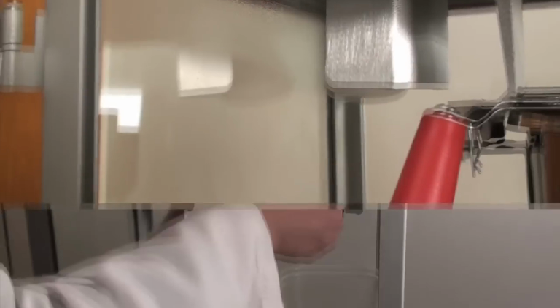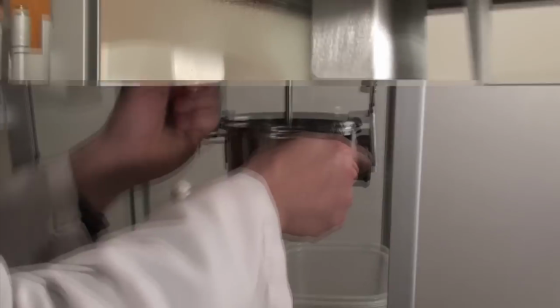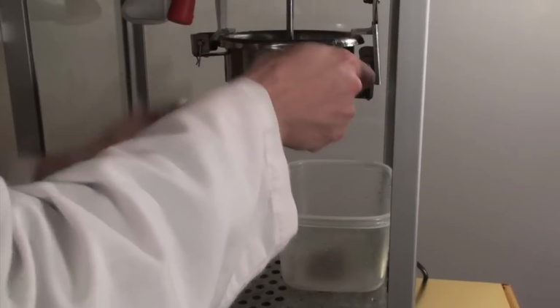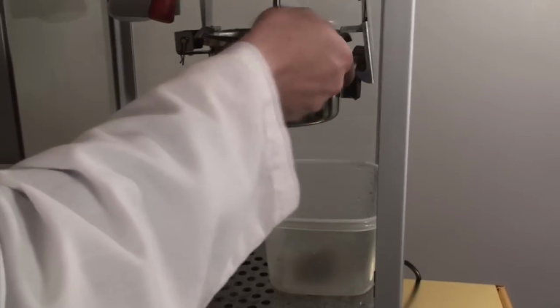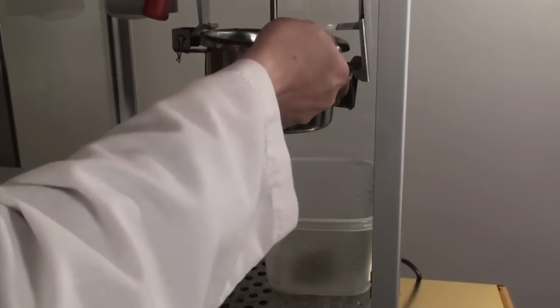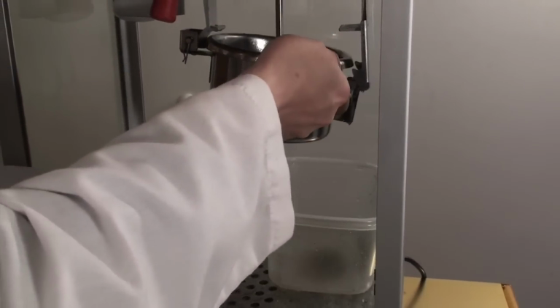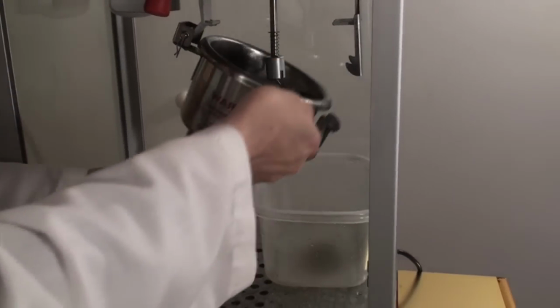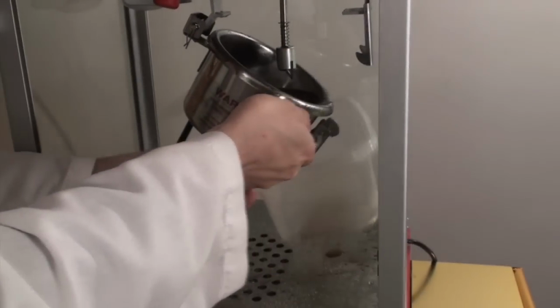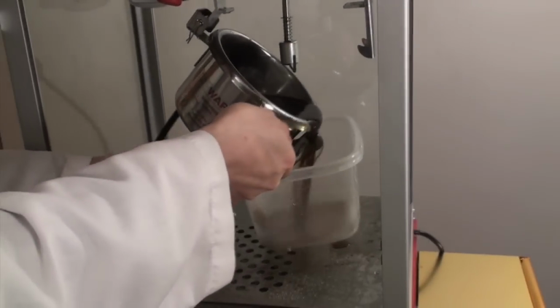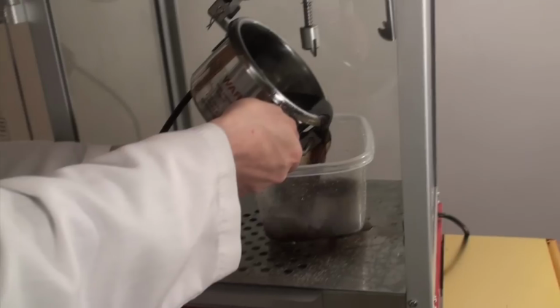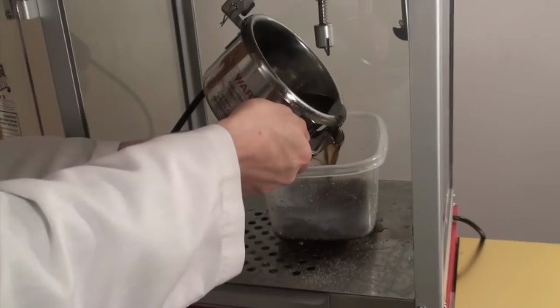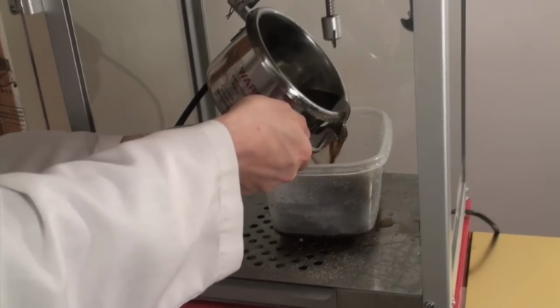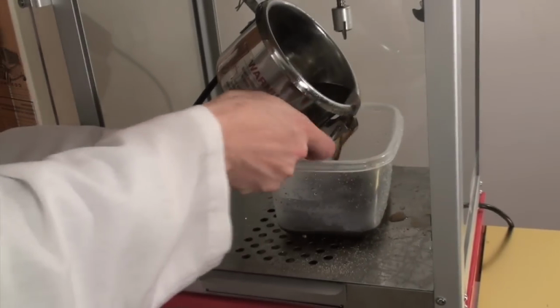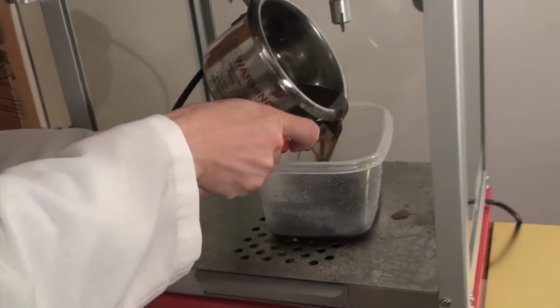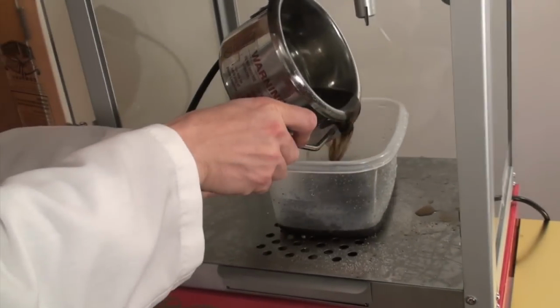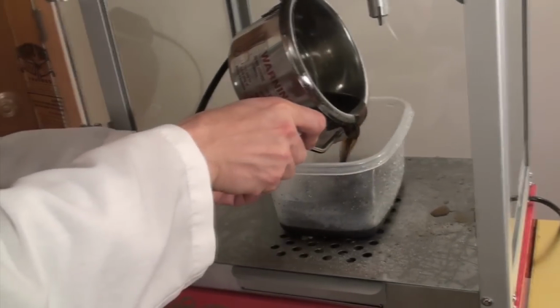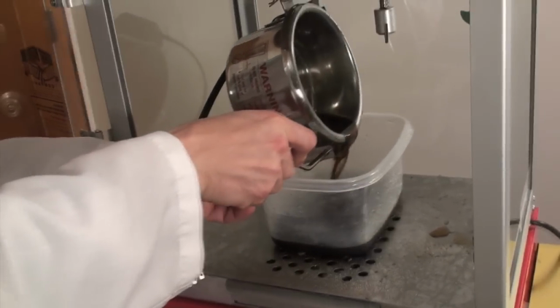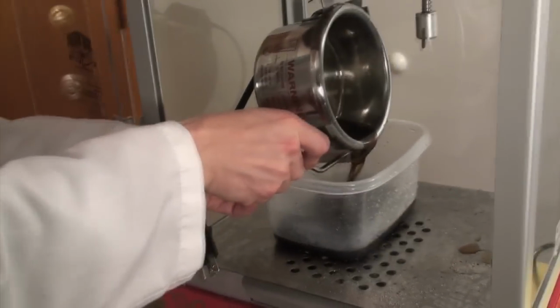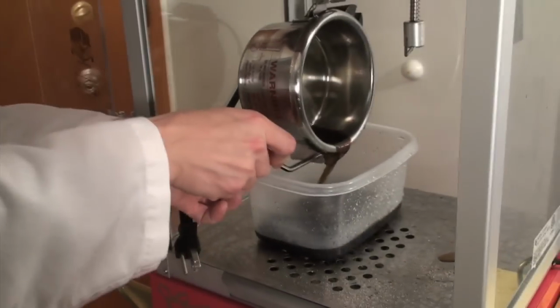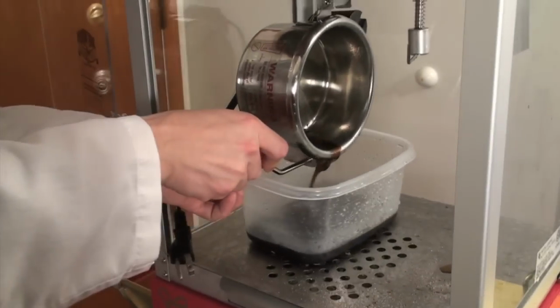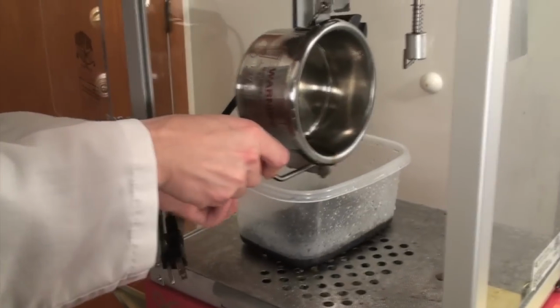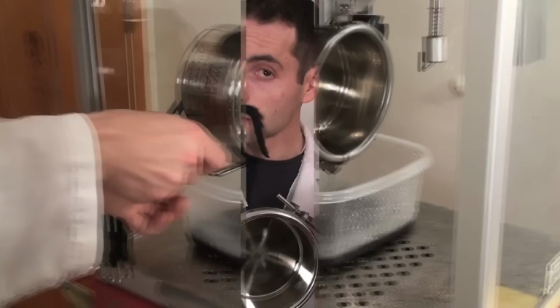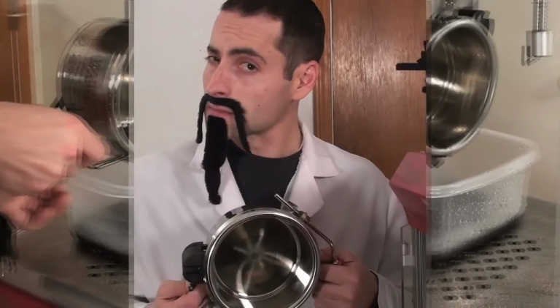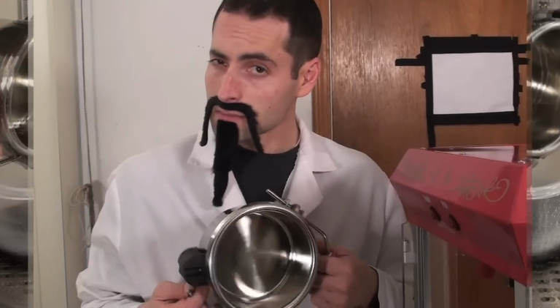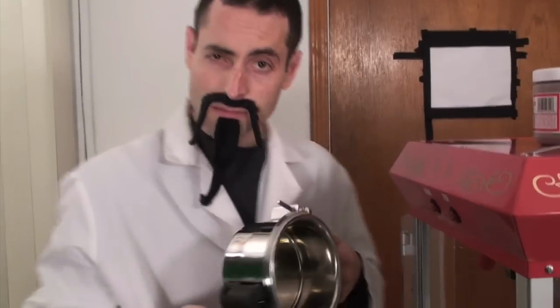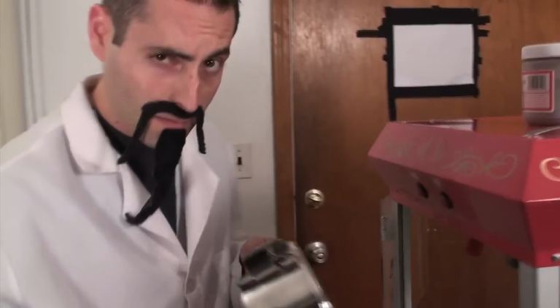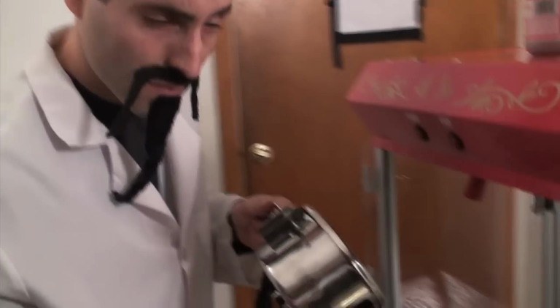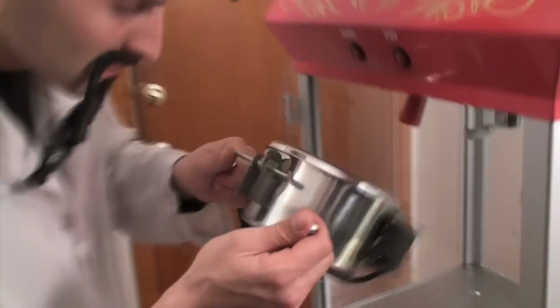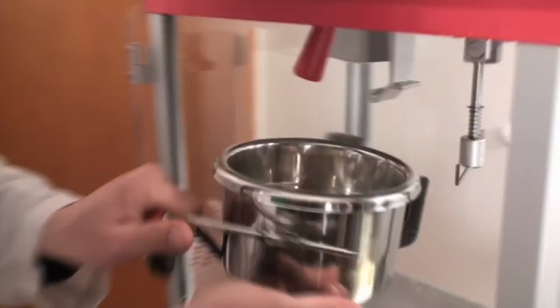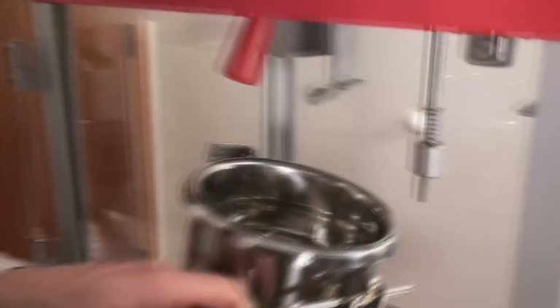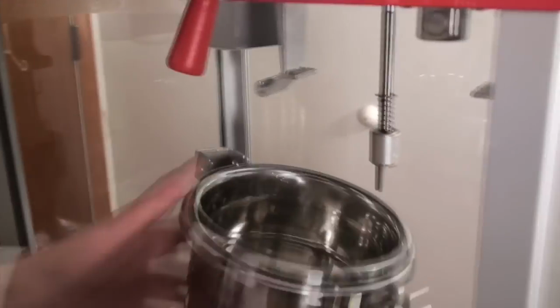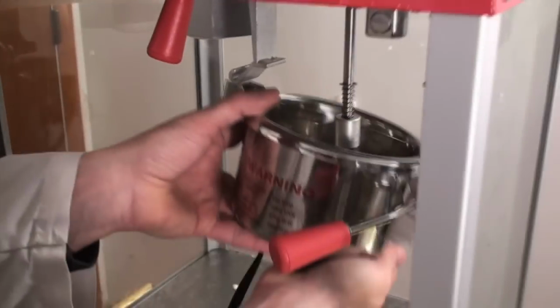Let it cool for a few minutes. Take it apart, go rinse it out in the sink. See how clean it gets — super, super clean because you used the cleaner.